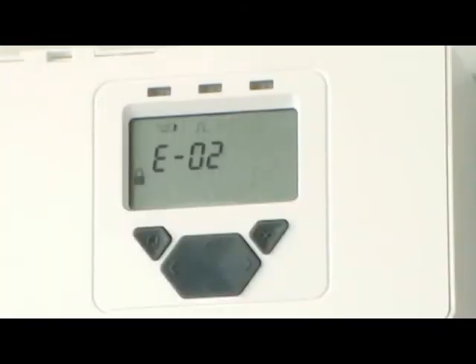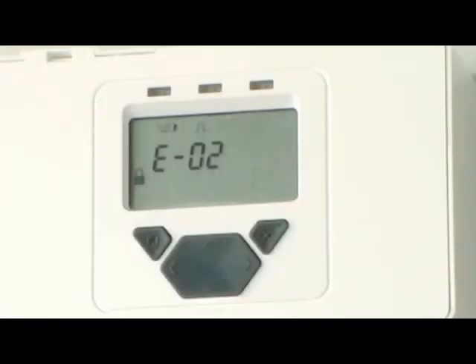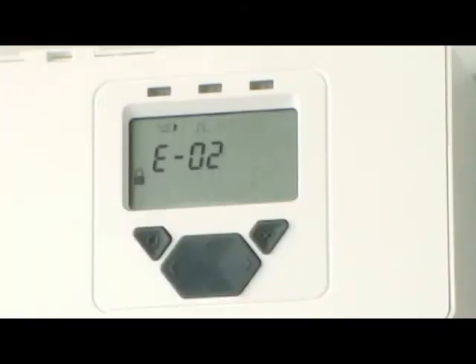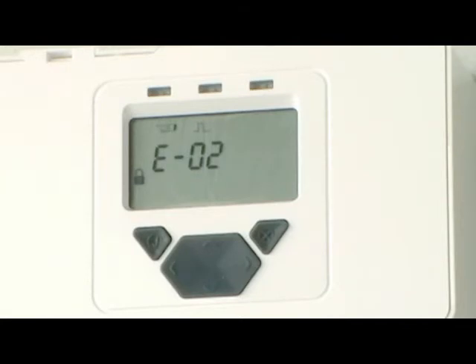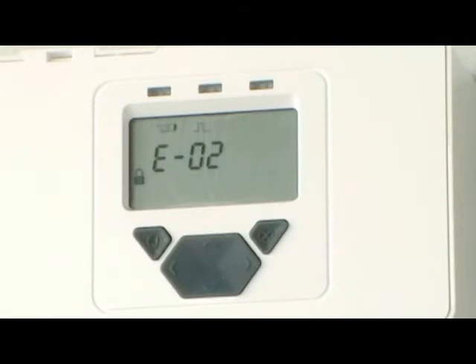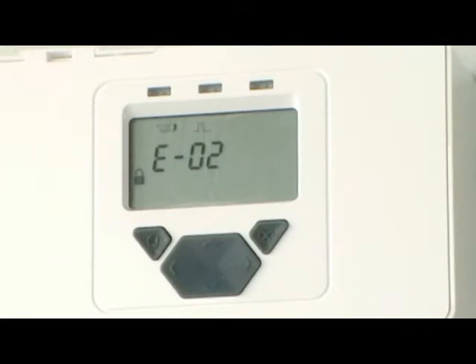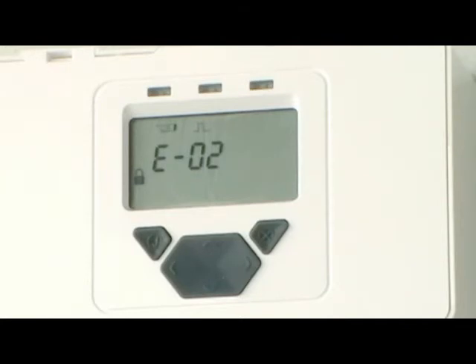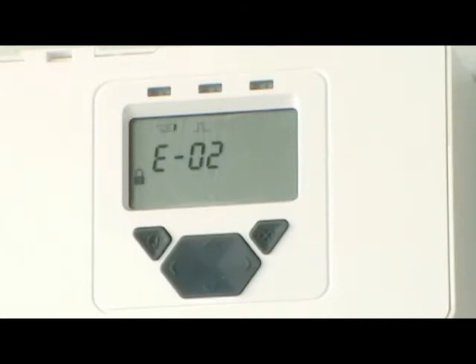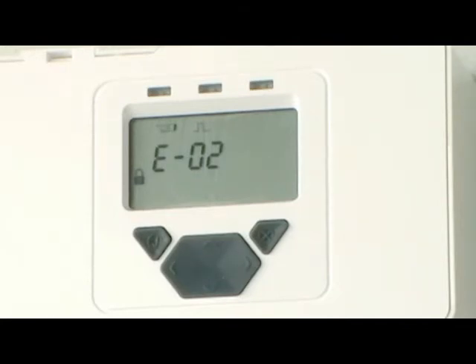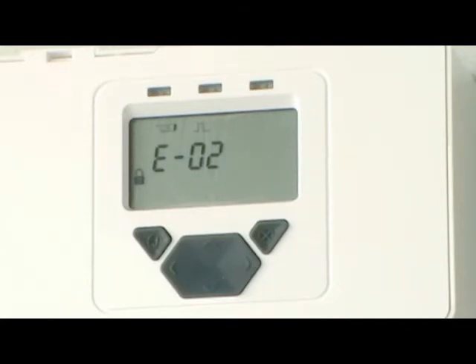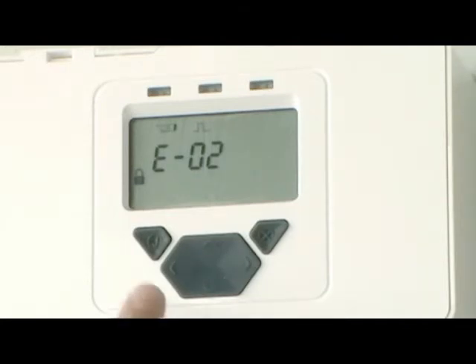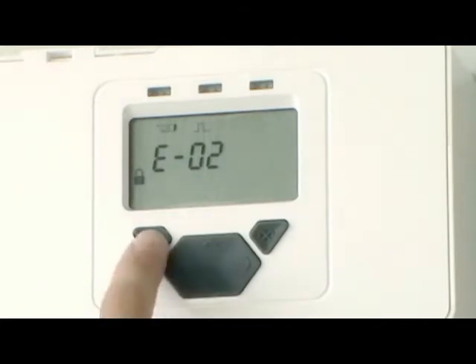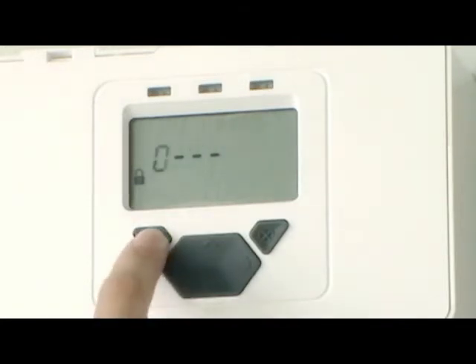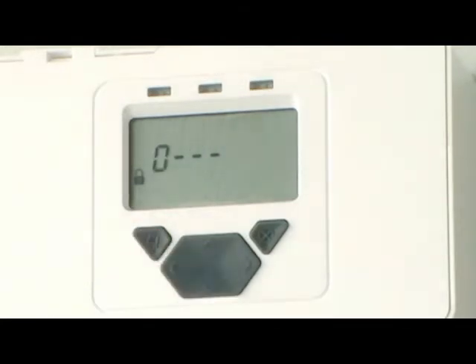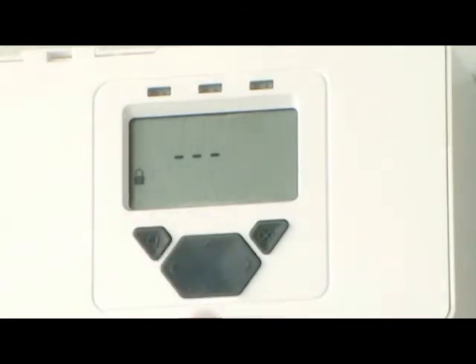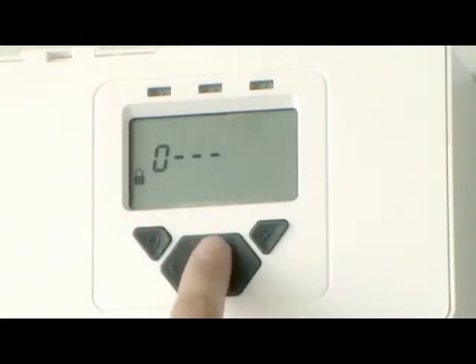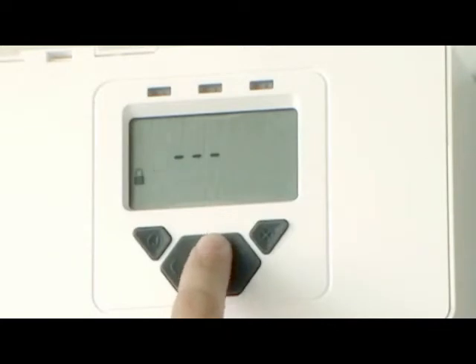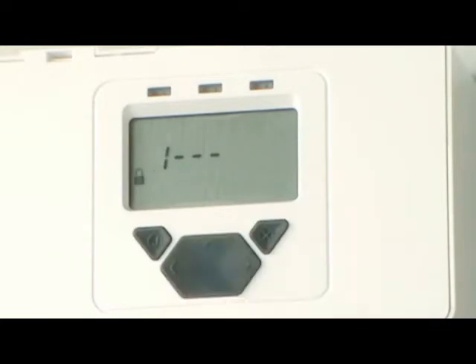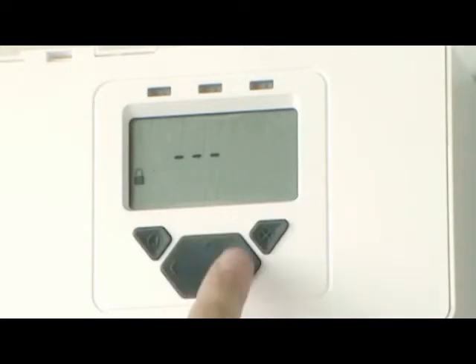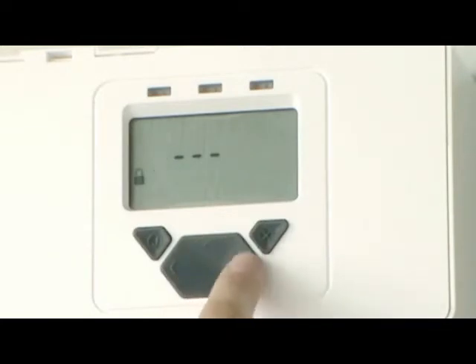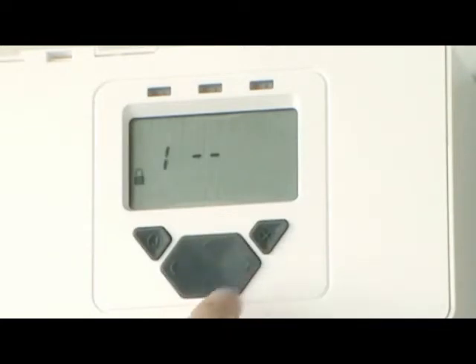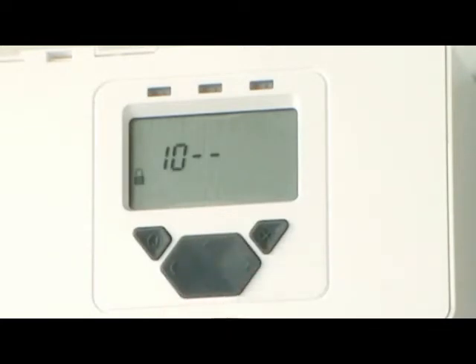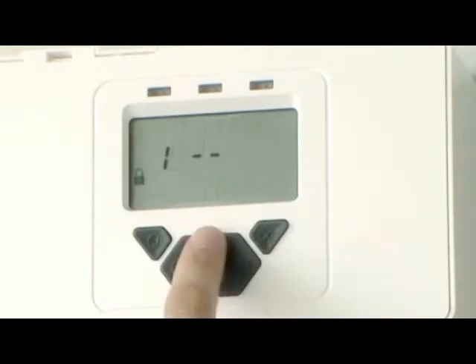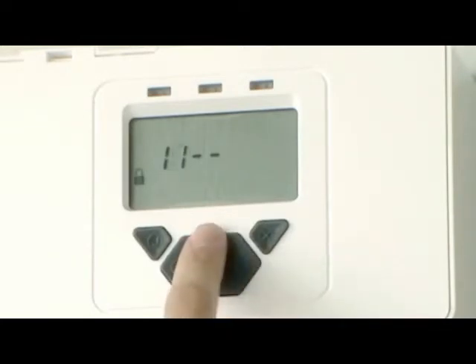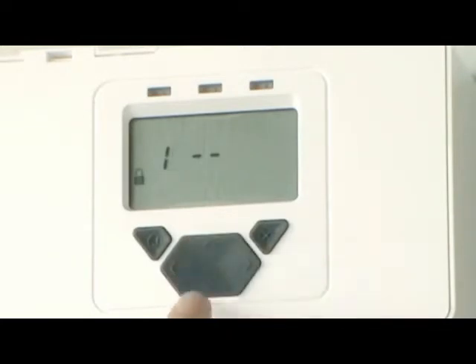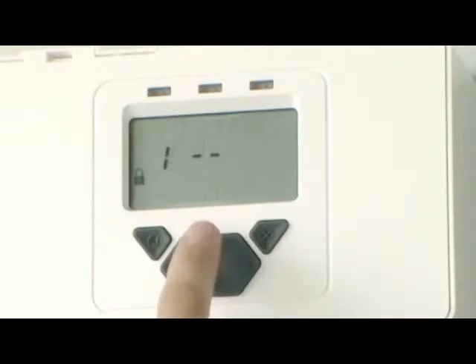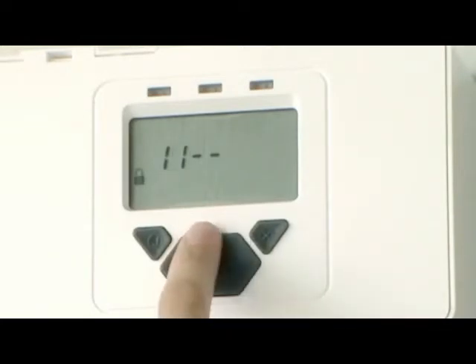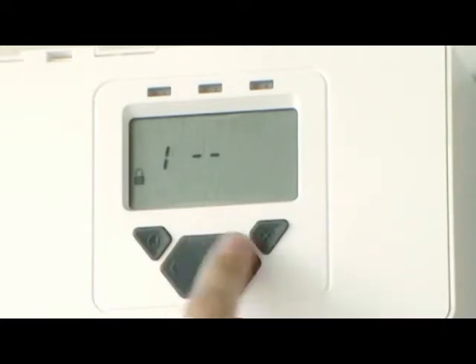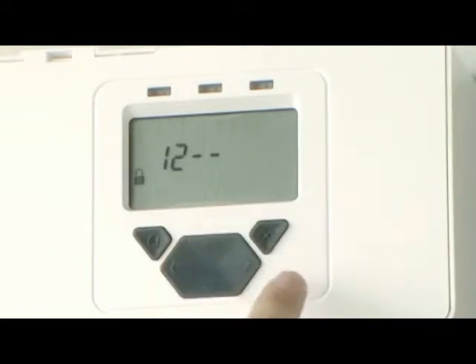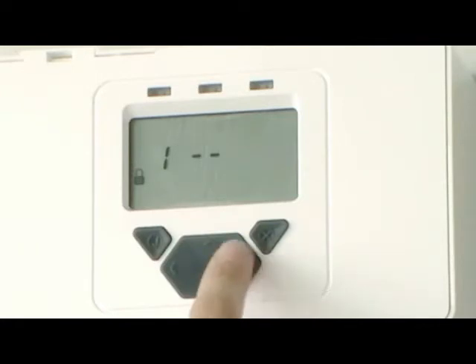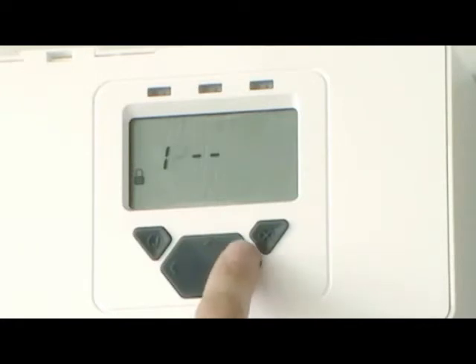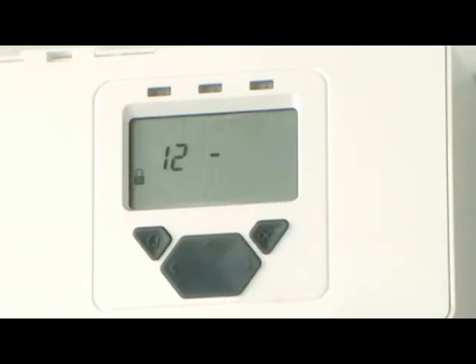To align the system, access the Engineering menu by entering the passcode using the keypad. The default is 1, 2, 3, 4.